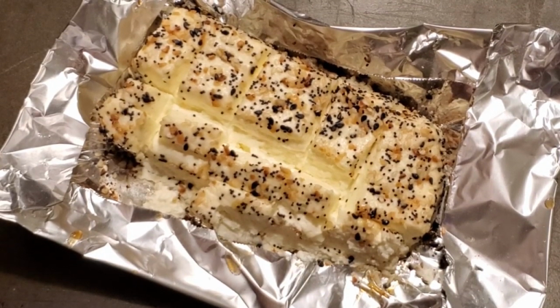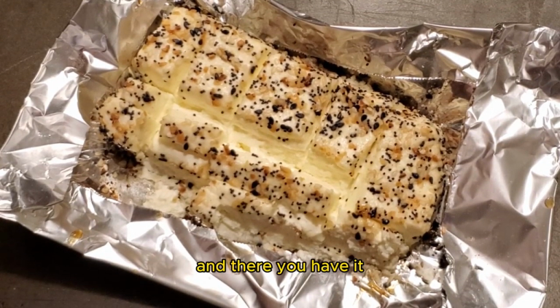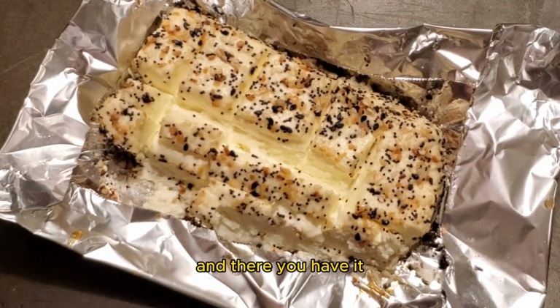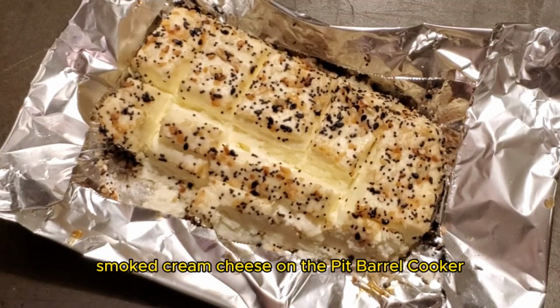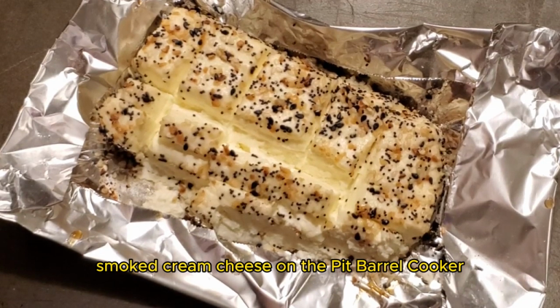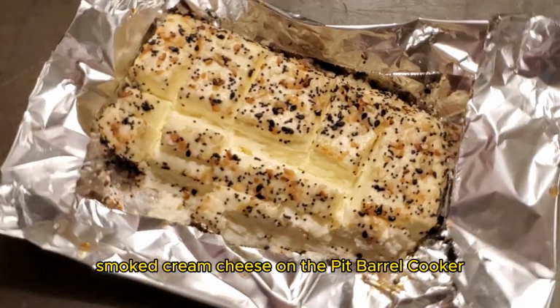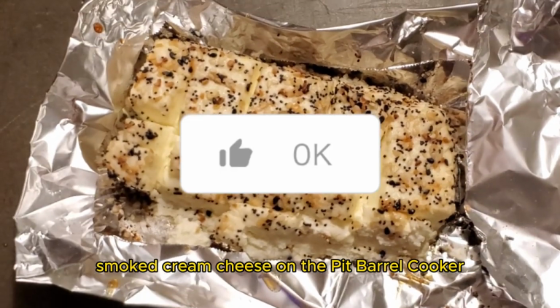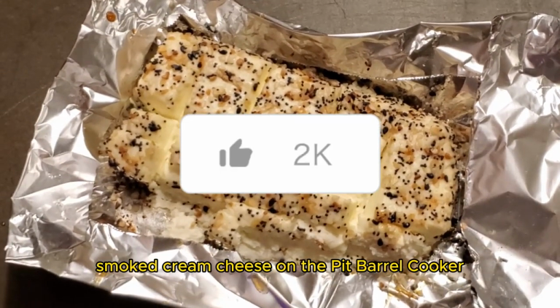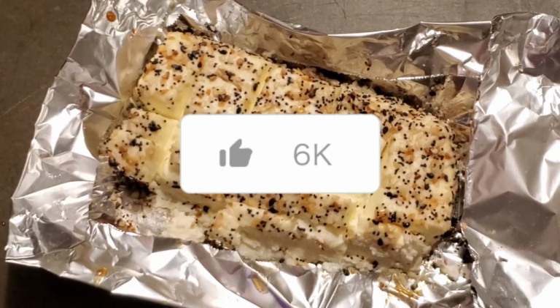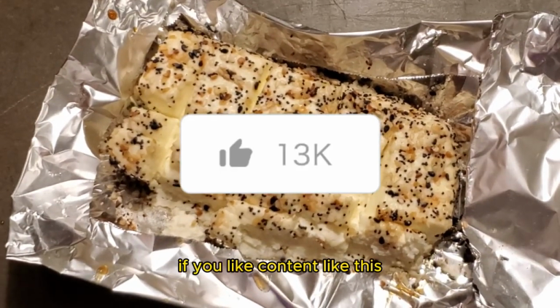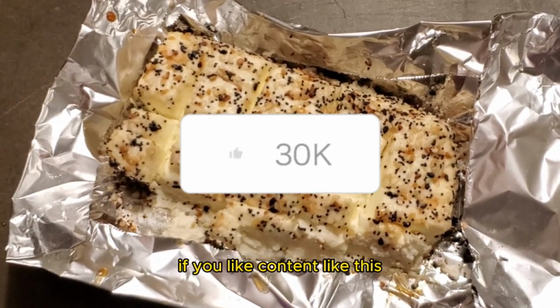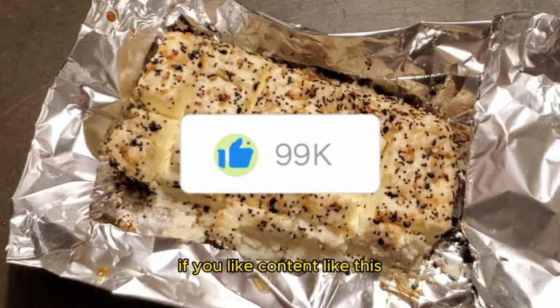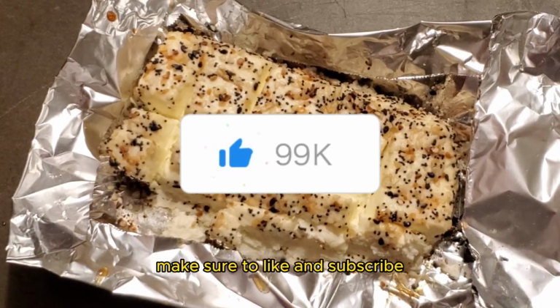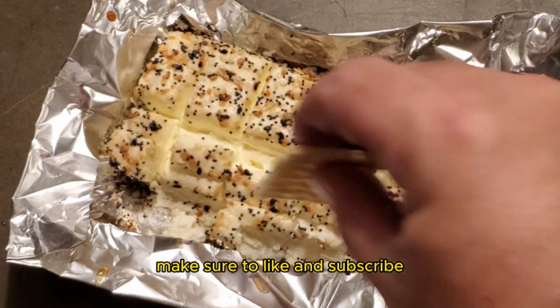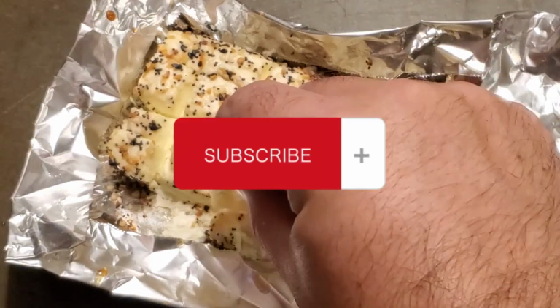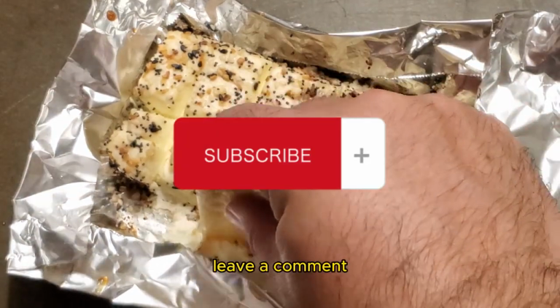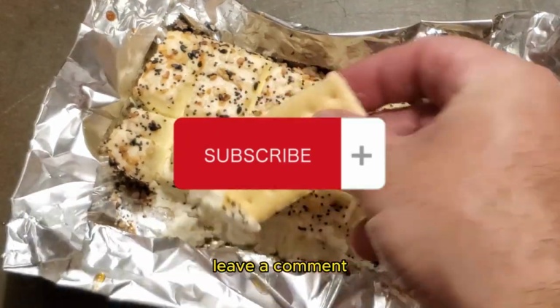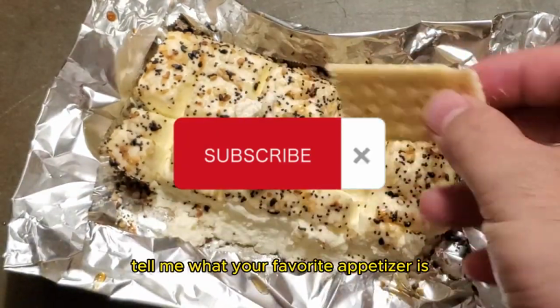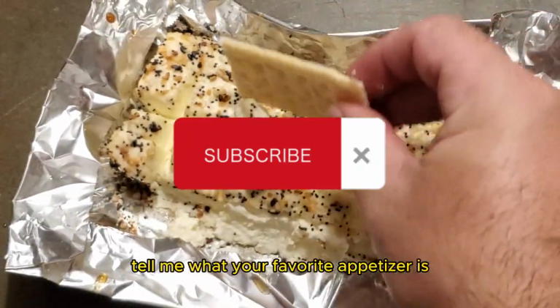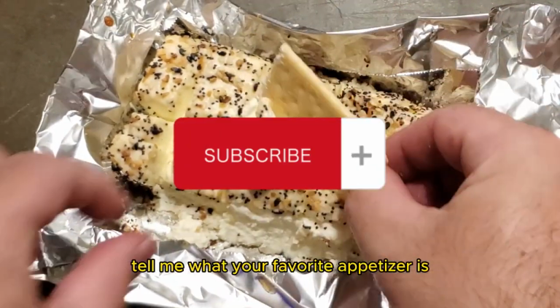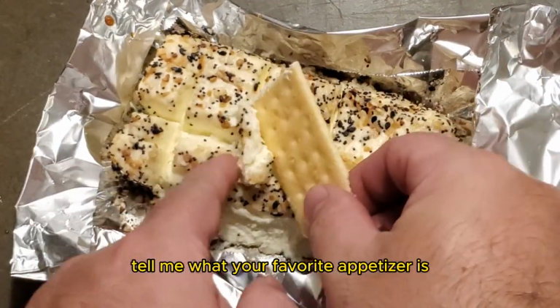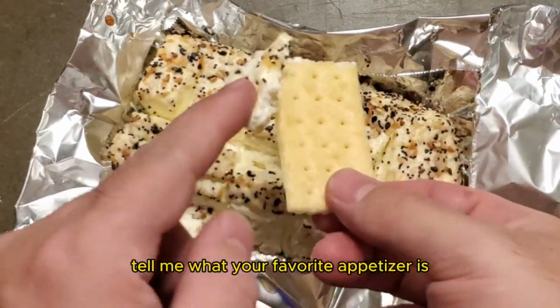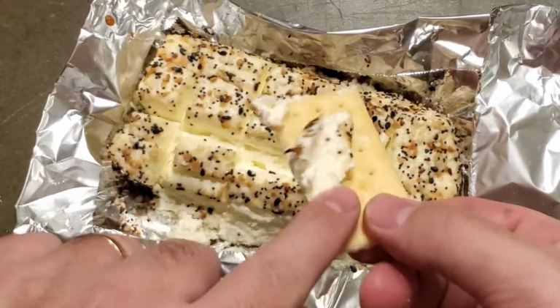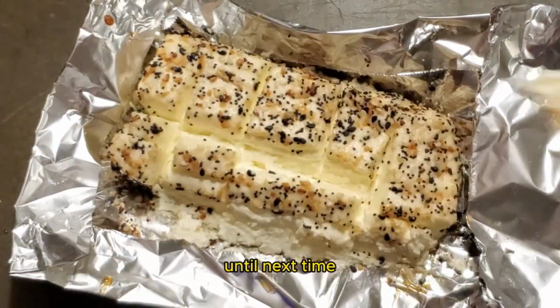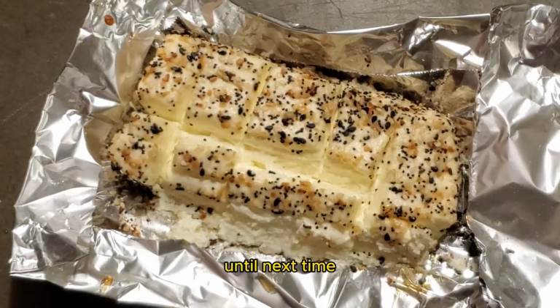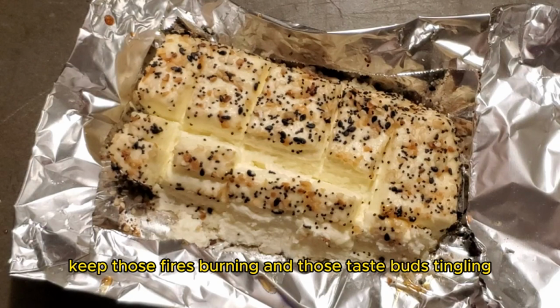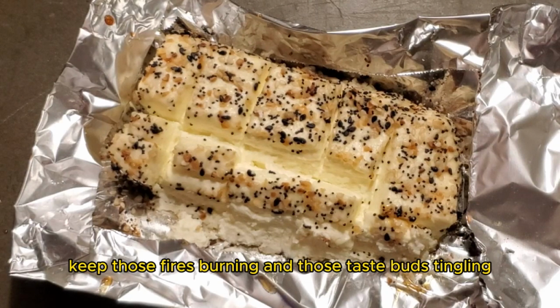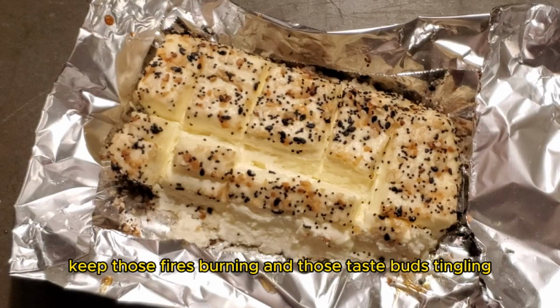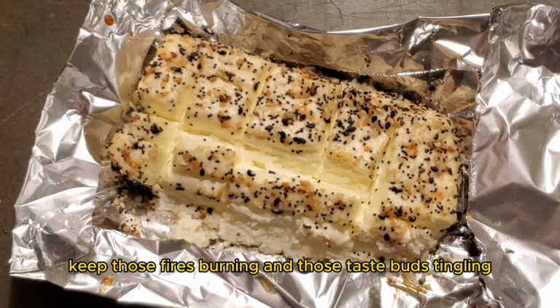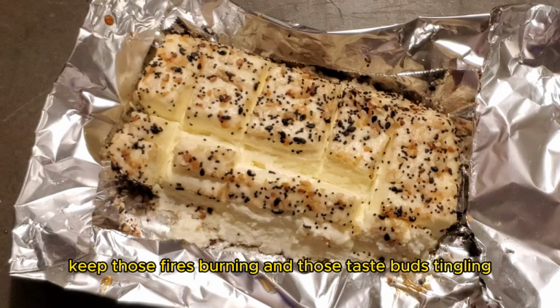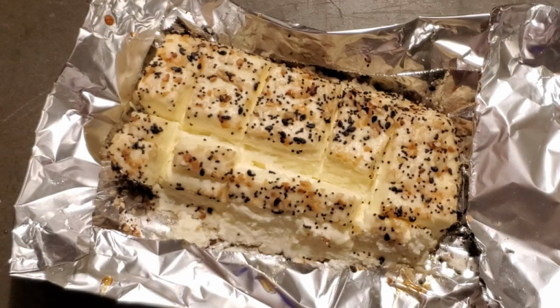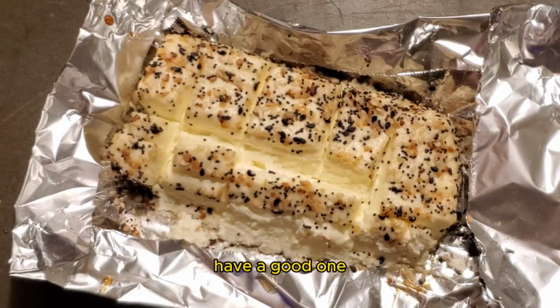And there you have it — smoked cream cheese on the Pit Barrel Cooker. If you like content like this, make sure to like and subscribe. Leave a comment telling me what your favorite appetizer is. Until next time, keep those fires burning and those taste buds tingling. Have a good one.